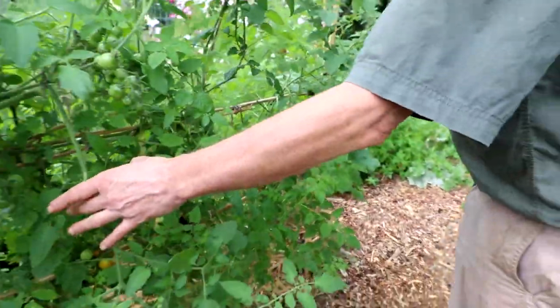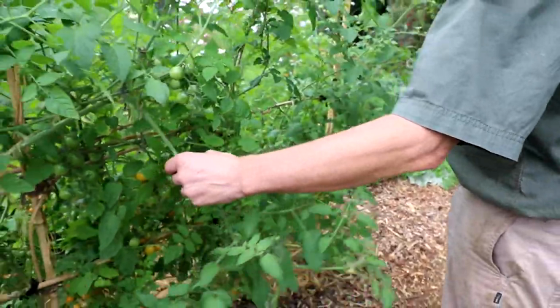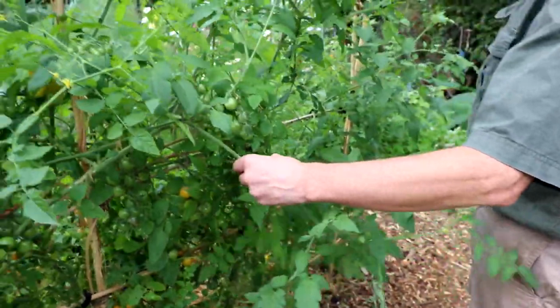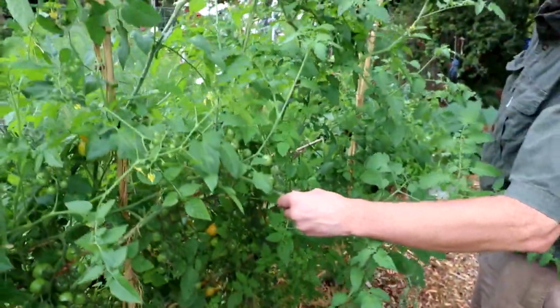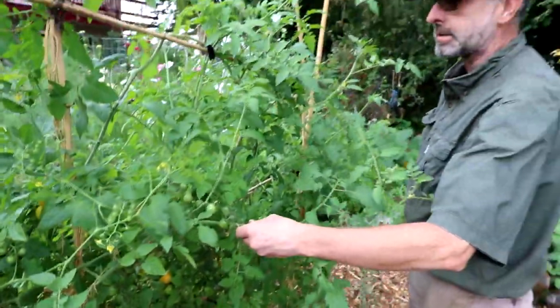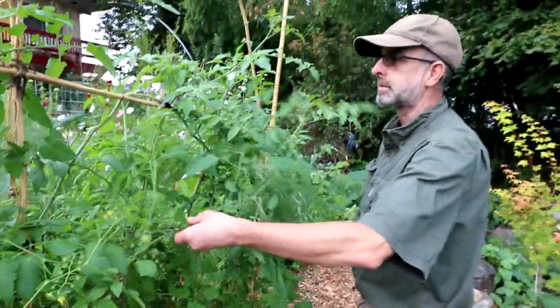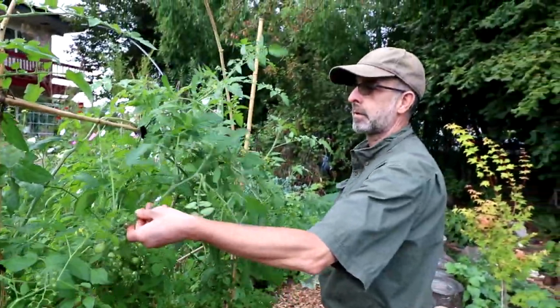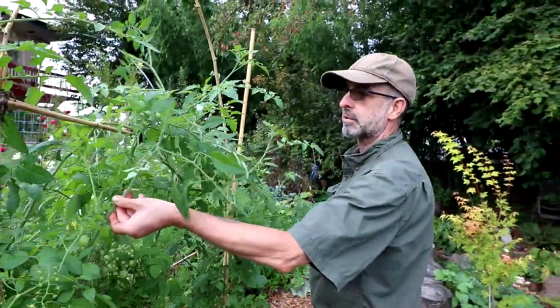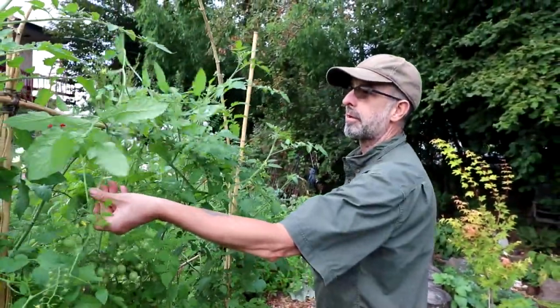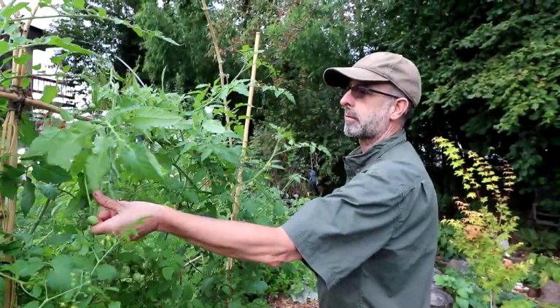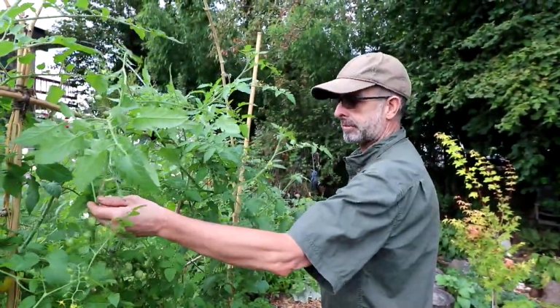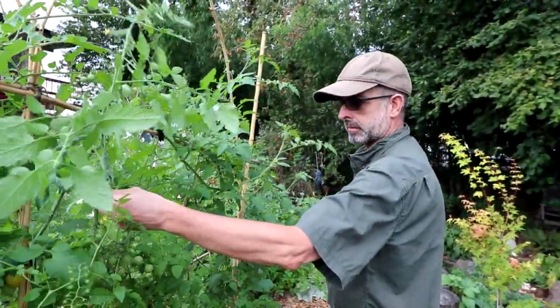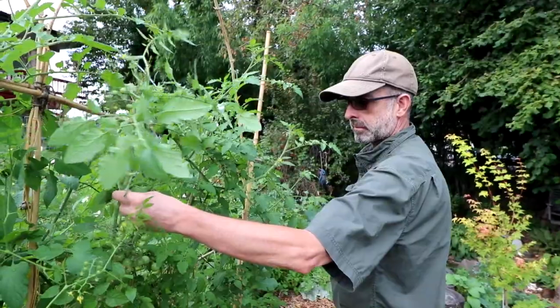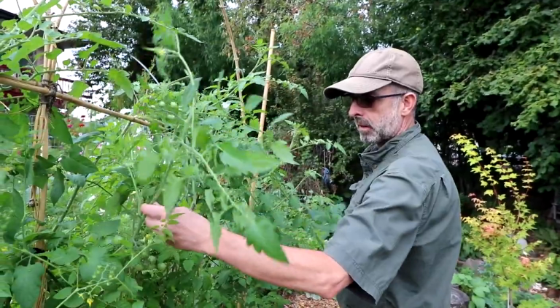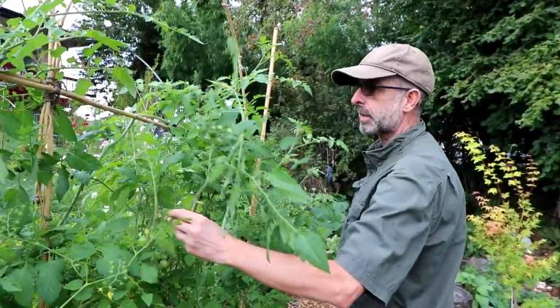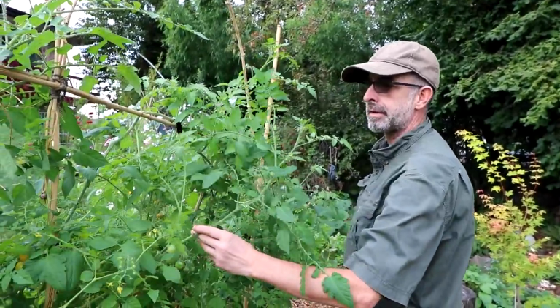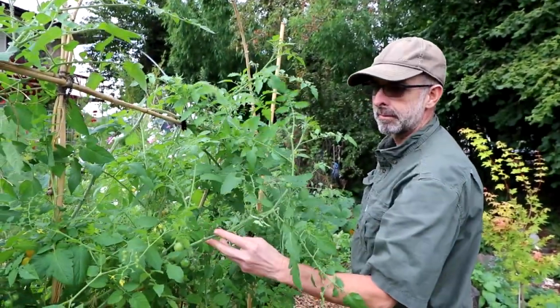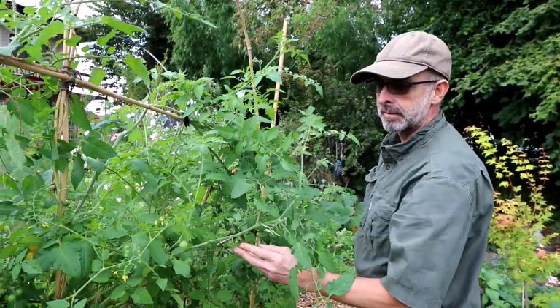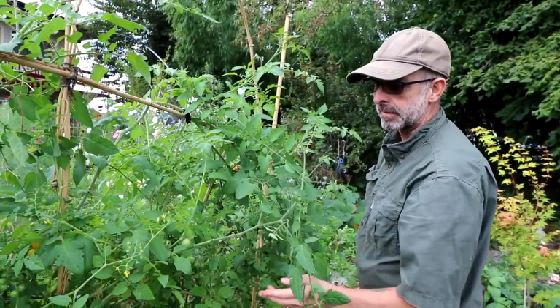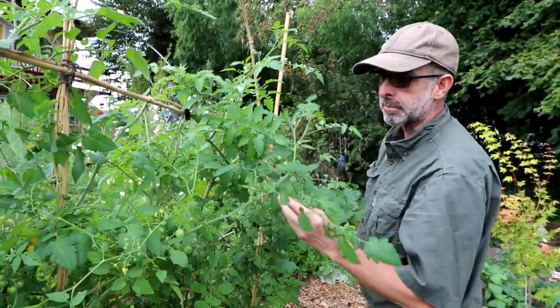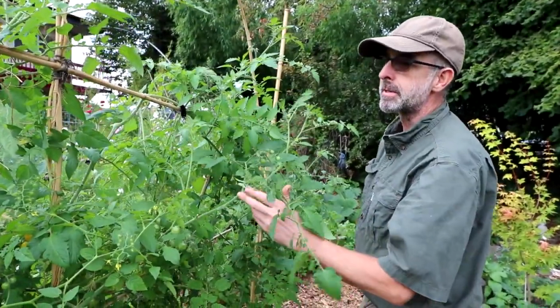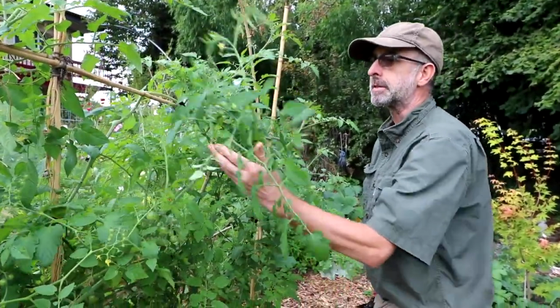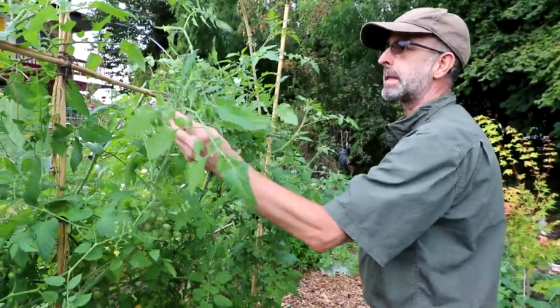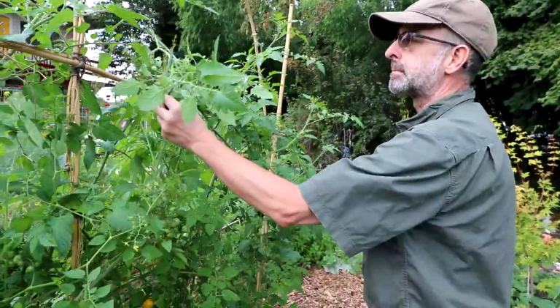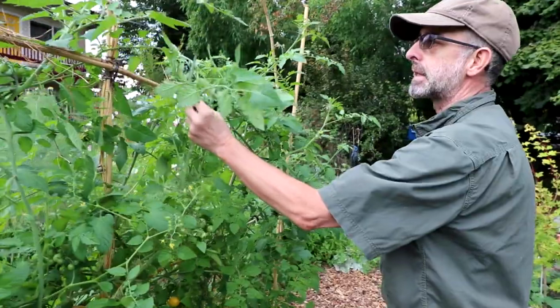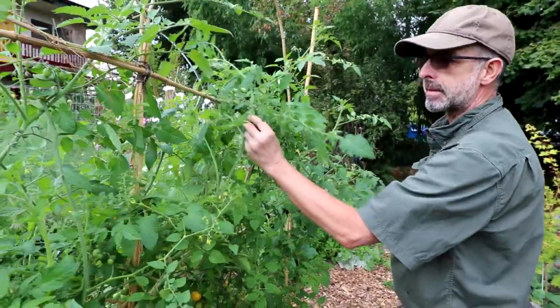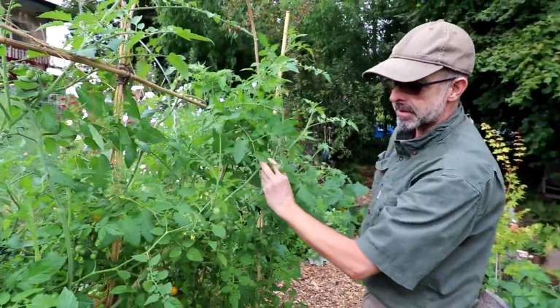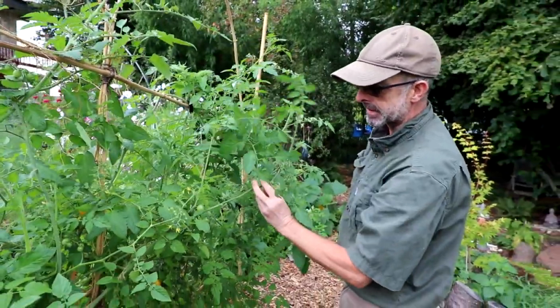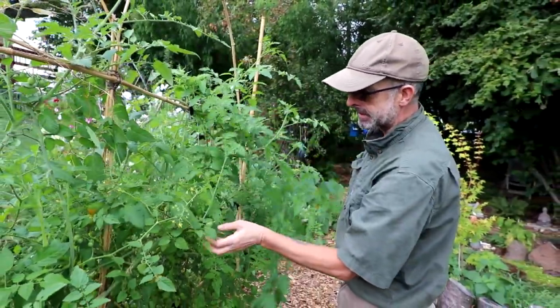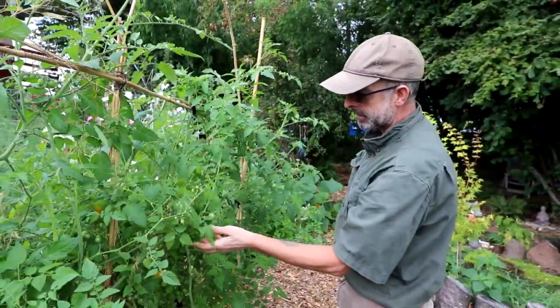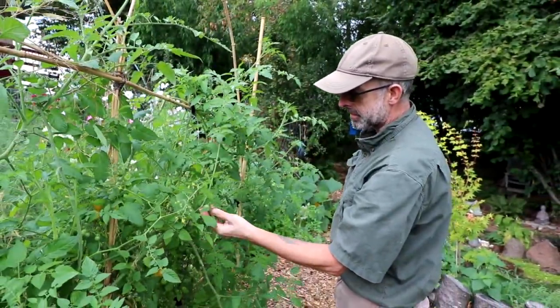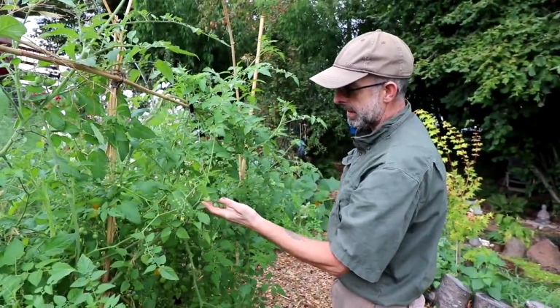So that's our tomato plants. Lots of work, lots of fun. The fun thing is once you do it, you spin around two weeks later and you start seeing the fruits of your labor. These are all basically new growth.